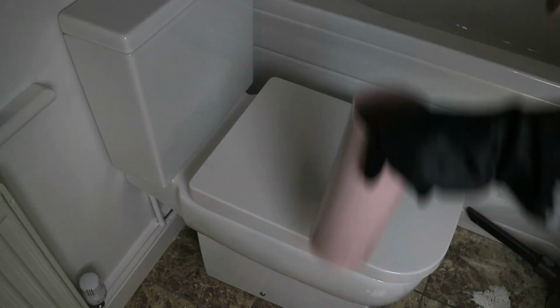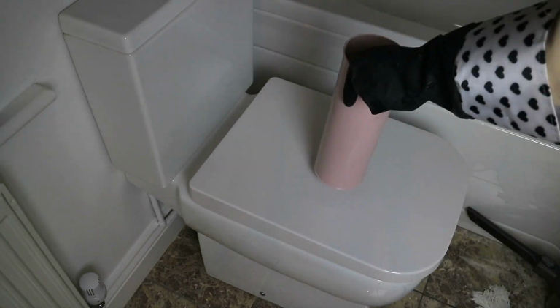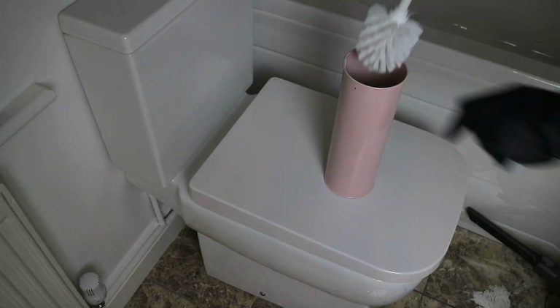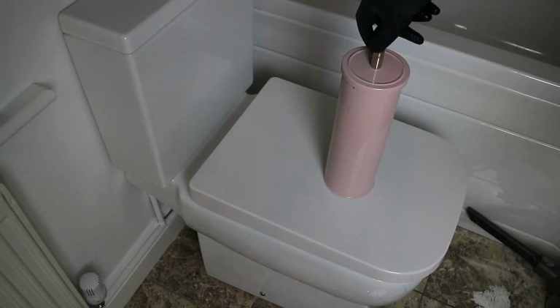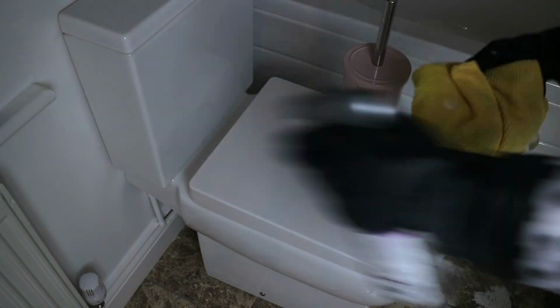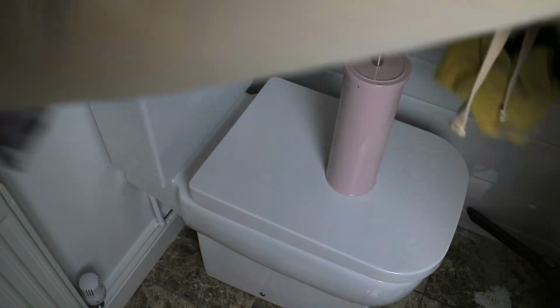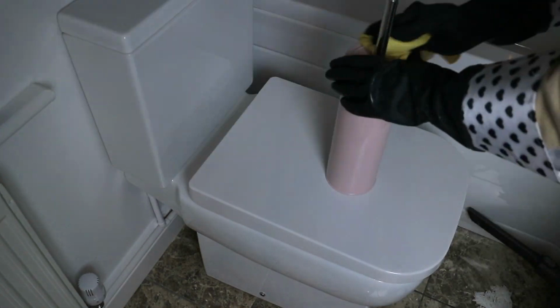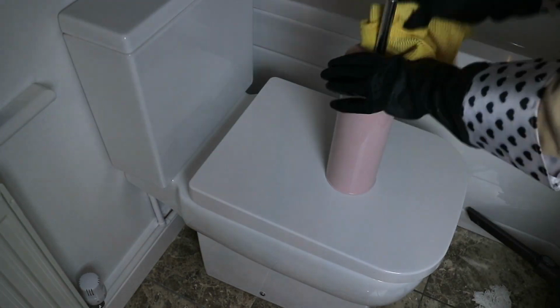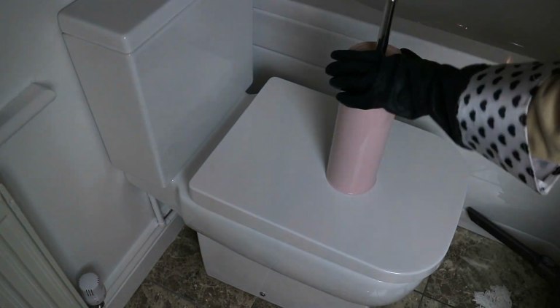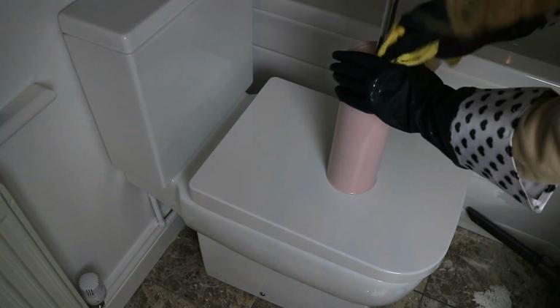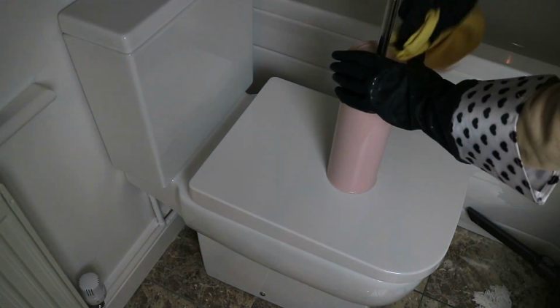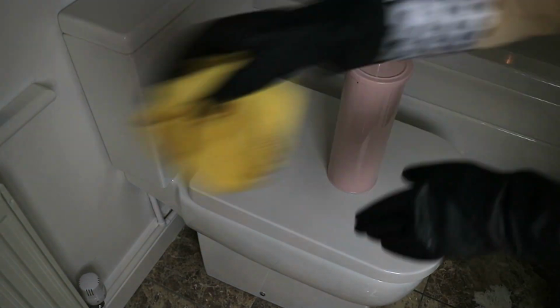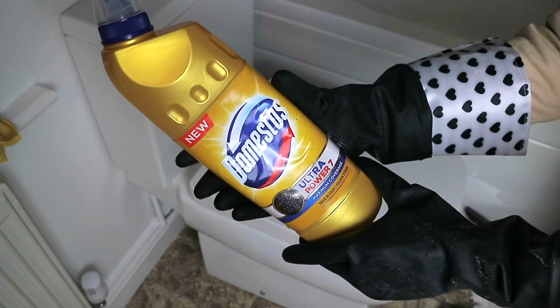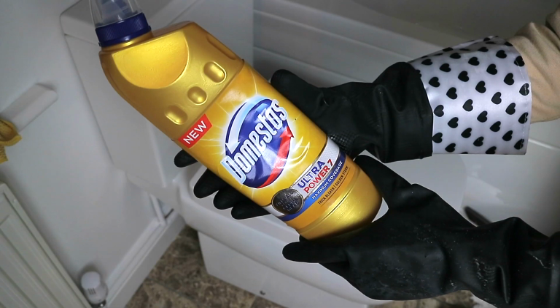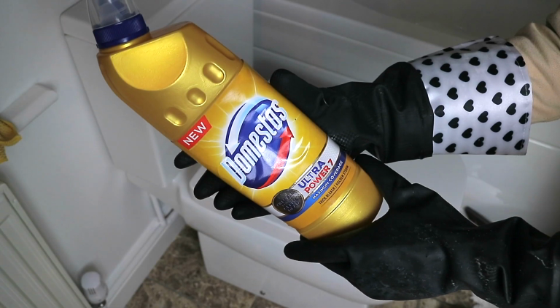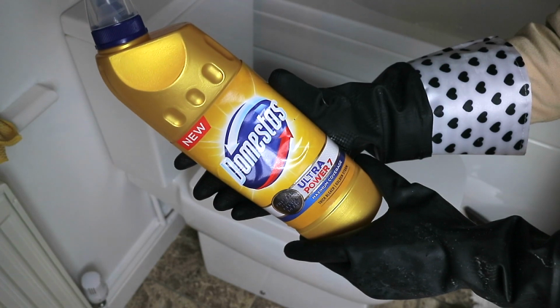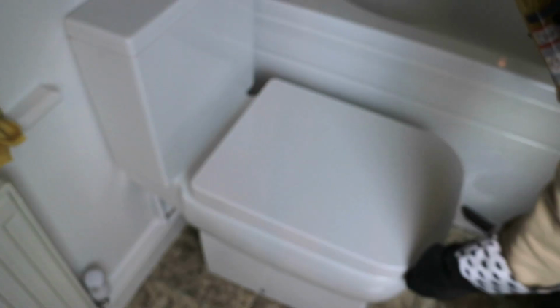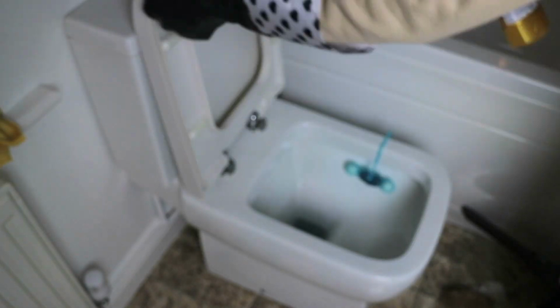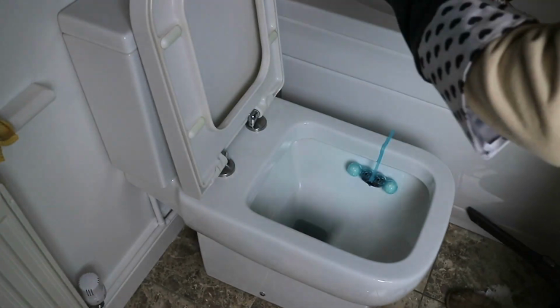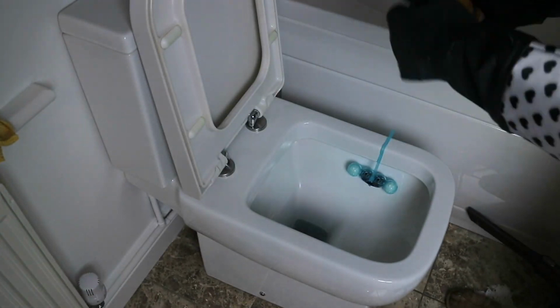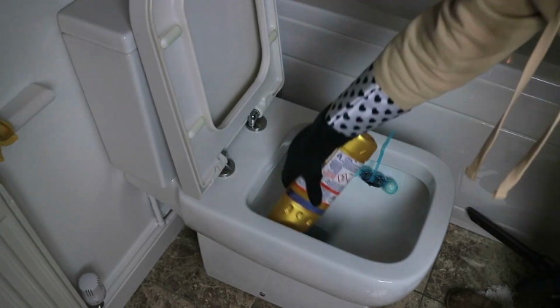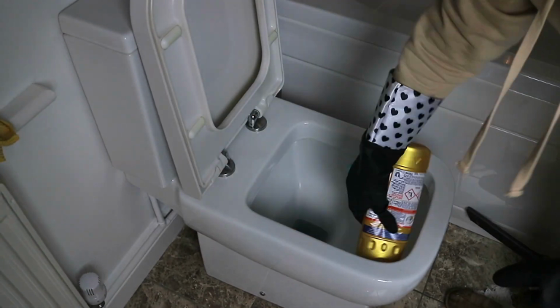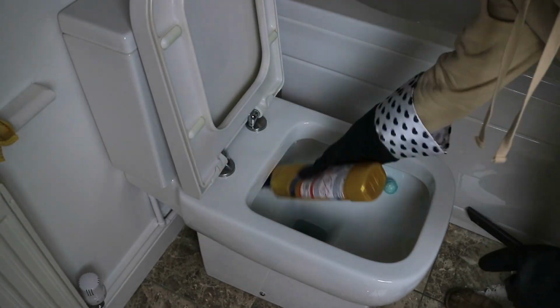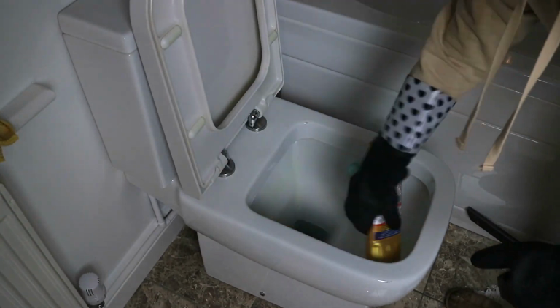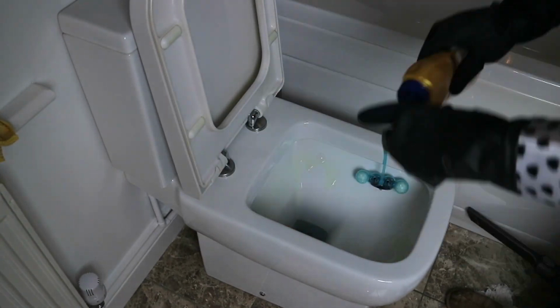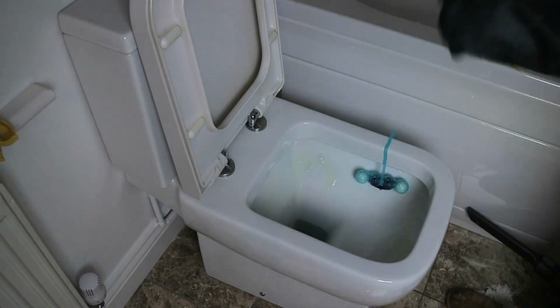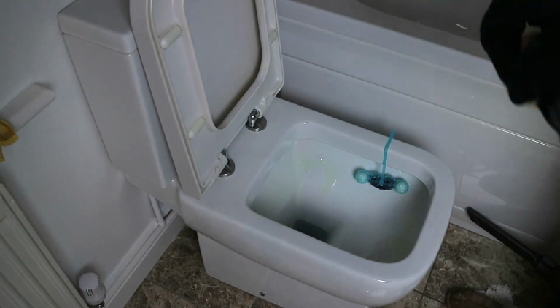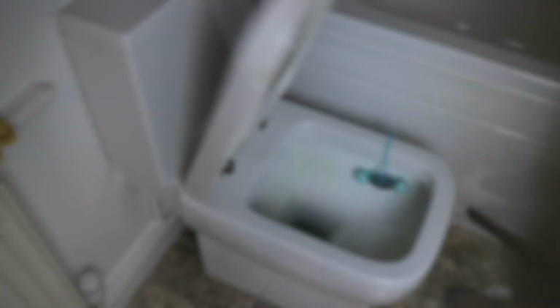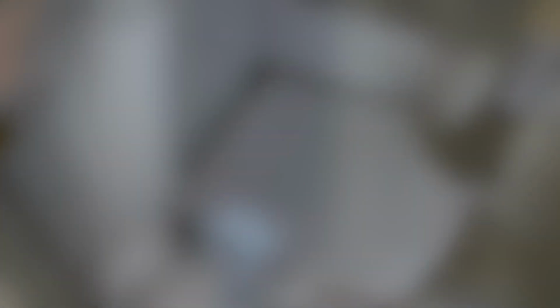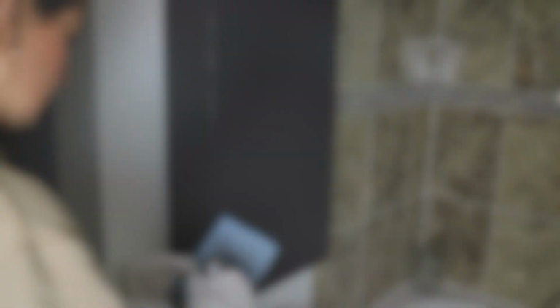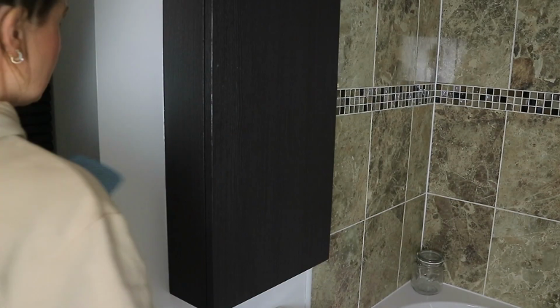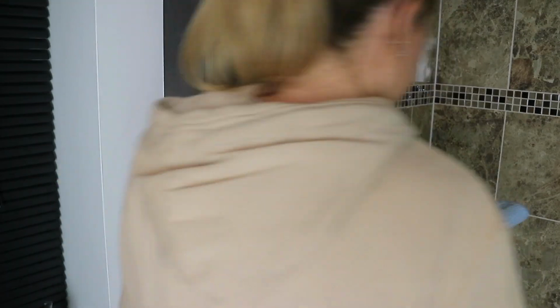I don't do this all the time, but when I am deep cleaning the toilet I do pour some bleach down it just to give it a good thorough clean.